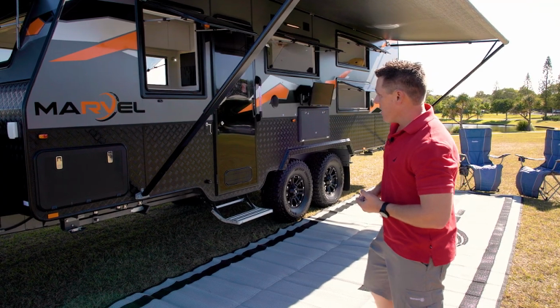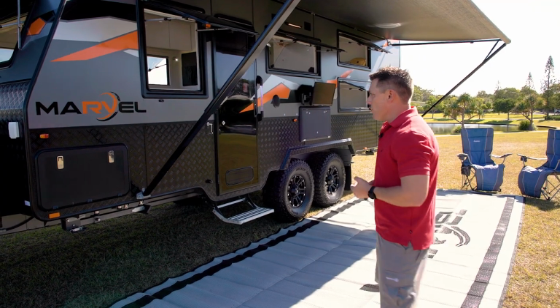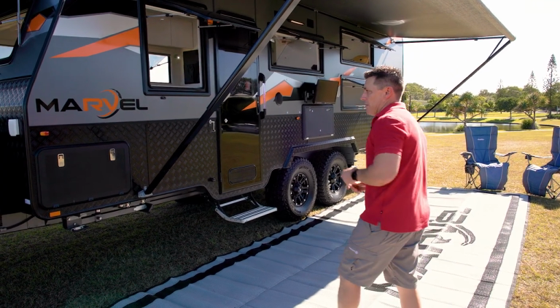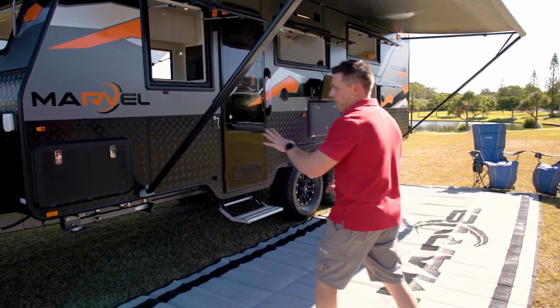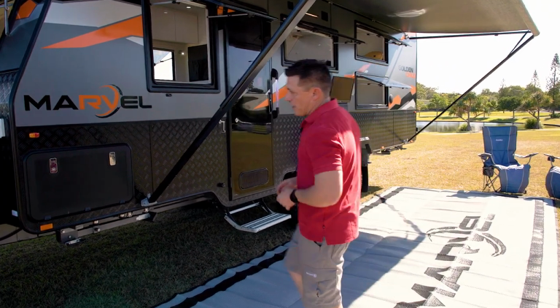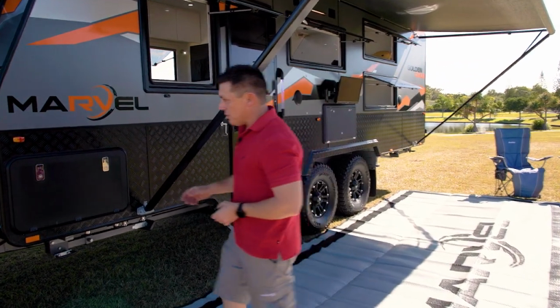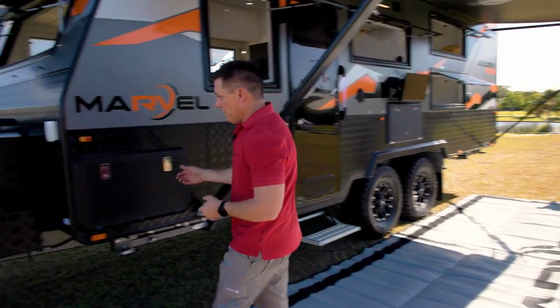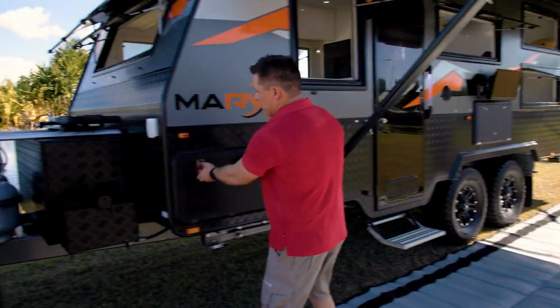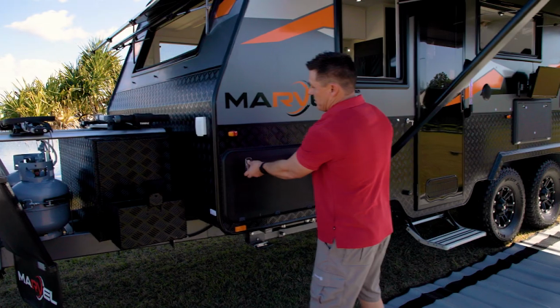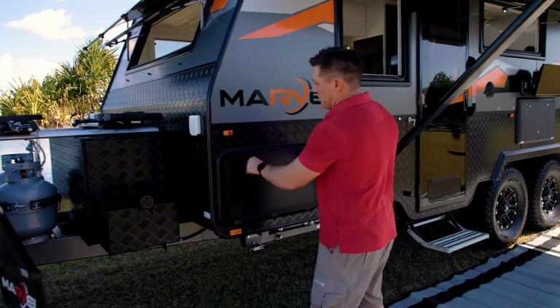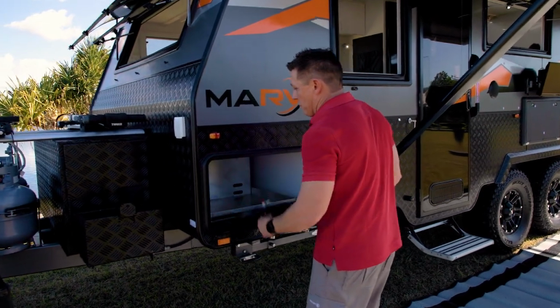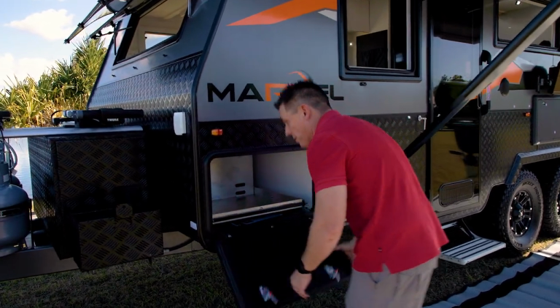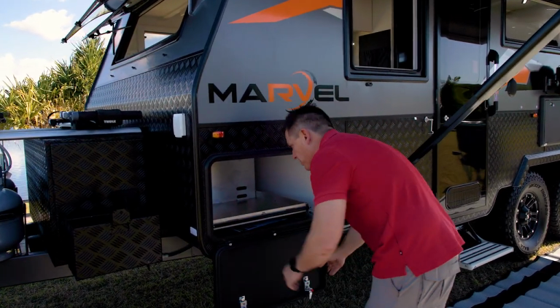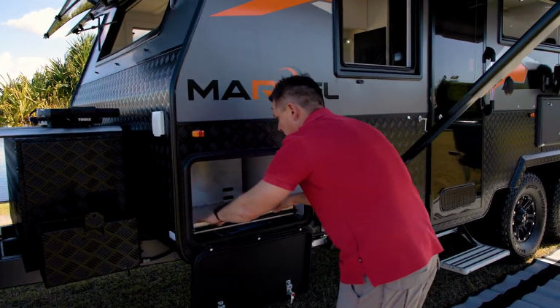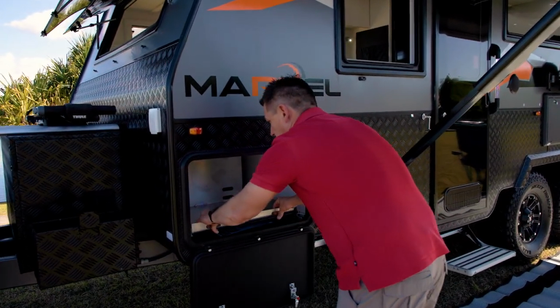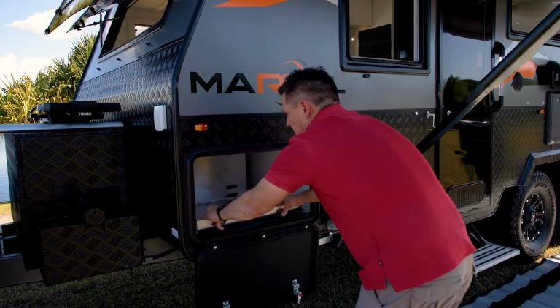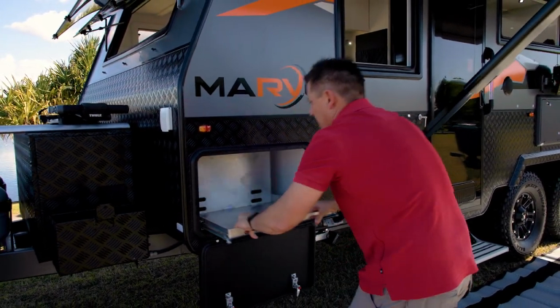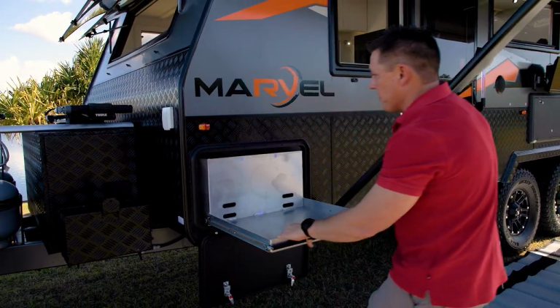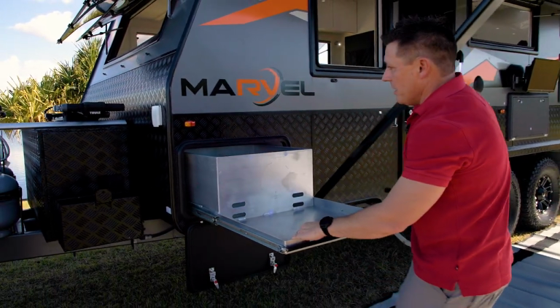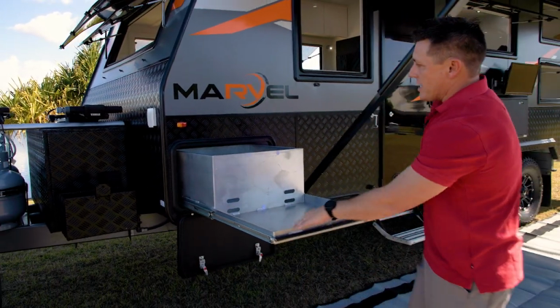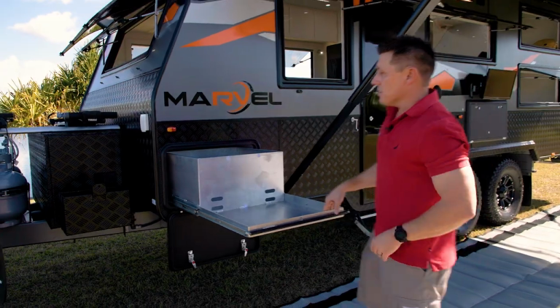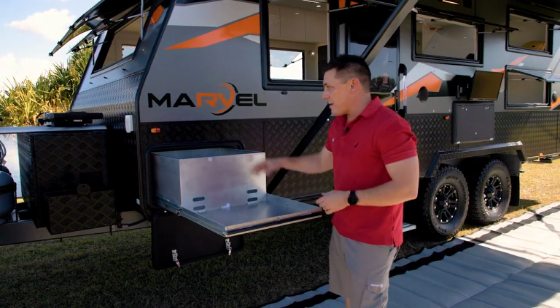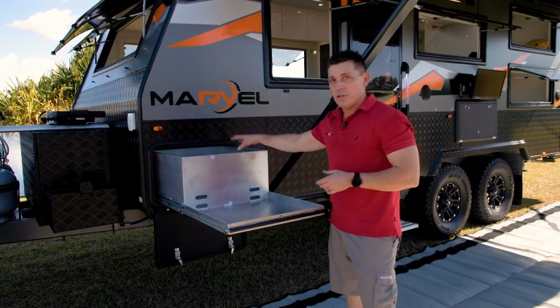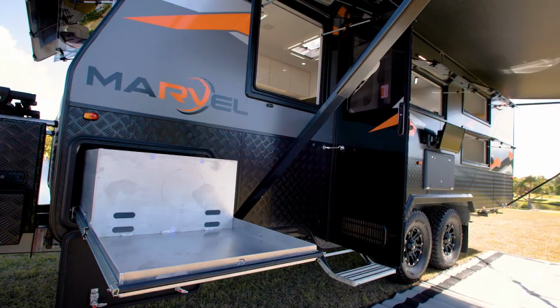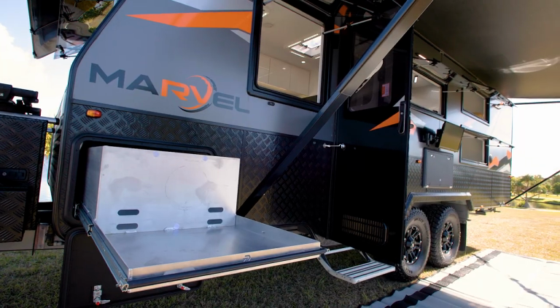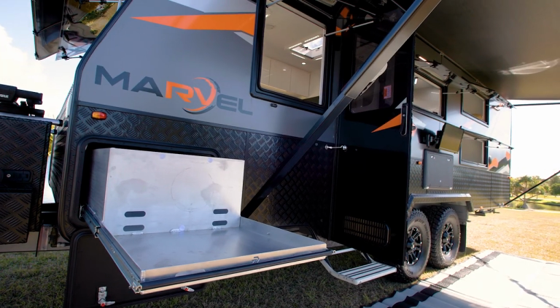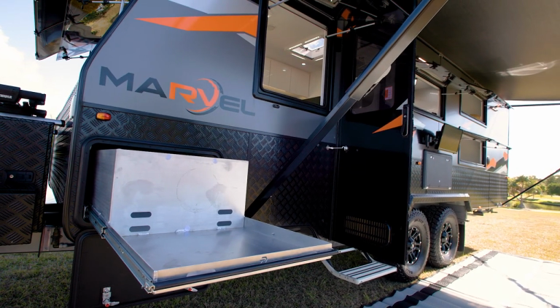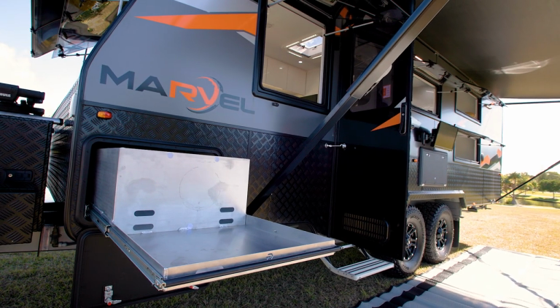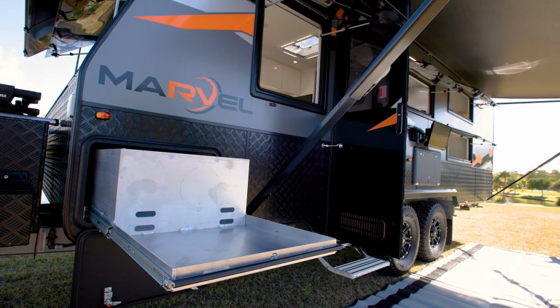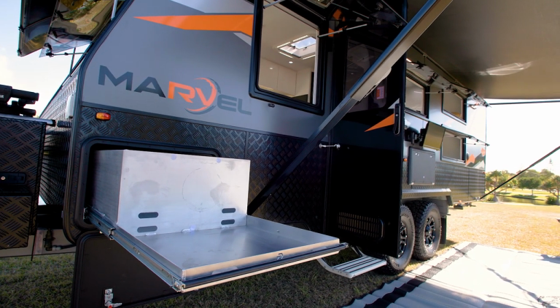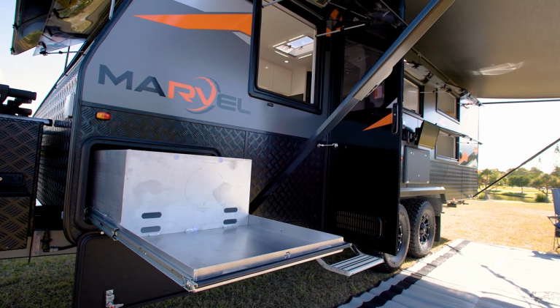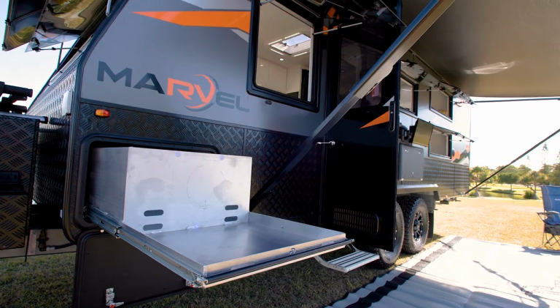Now we've got it set up, you've got your full tunnel boot. This one here has been optioned up with quite a few extras. This one in particular has a half slide to maximise the storage, make it easy to get to, and also give you a shelf to put a barbecue on the front here as well.